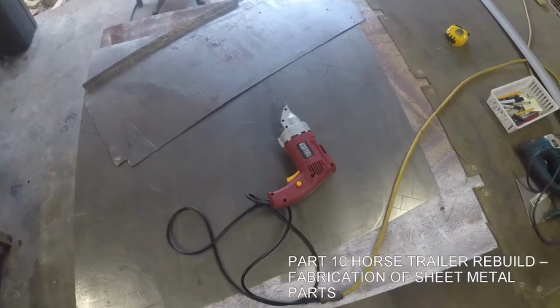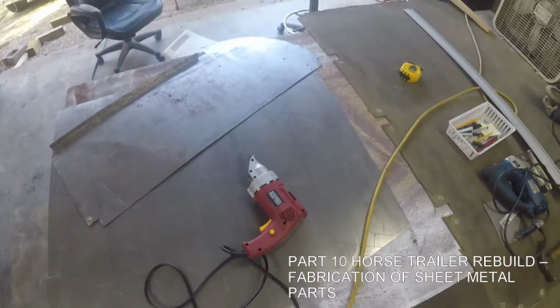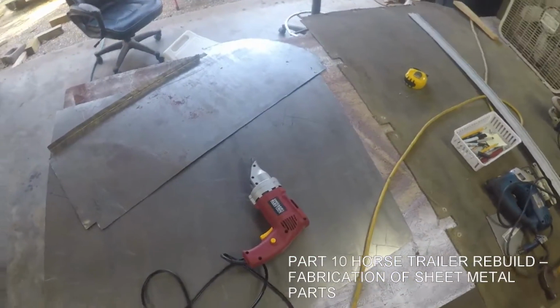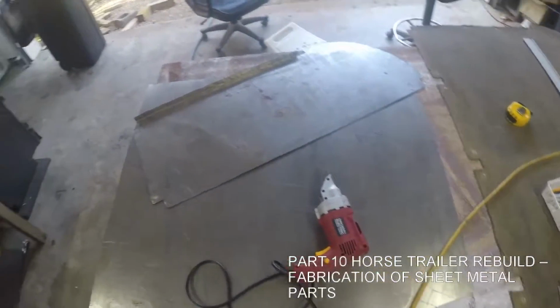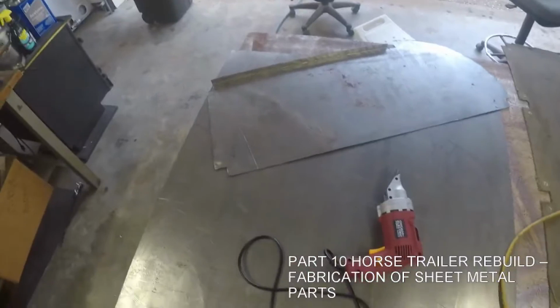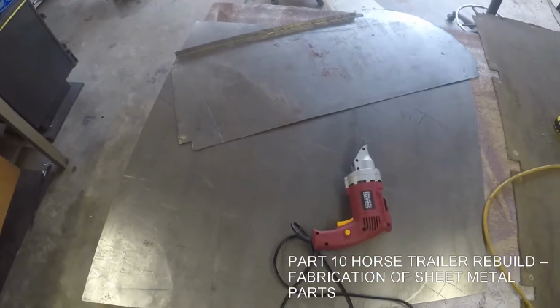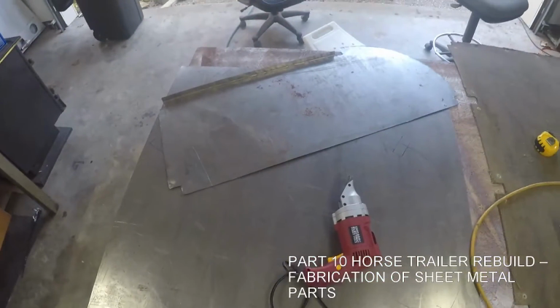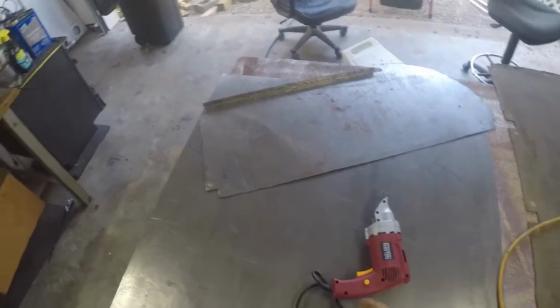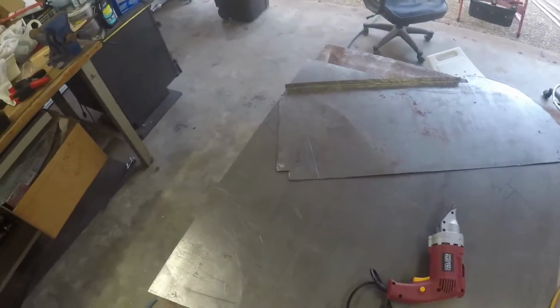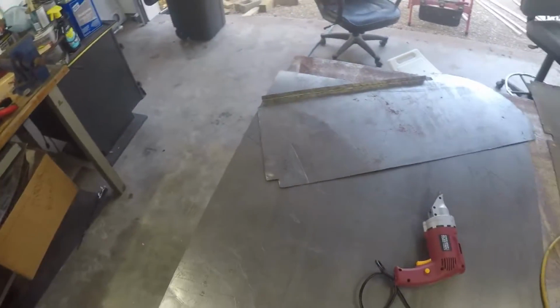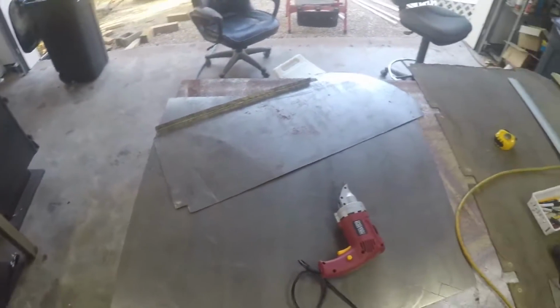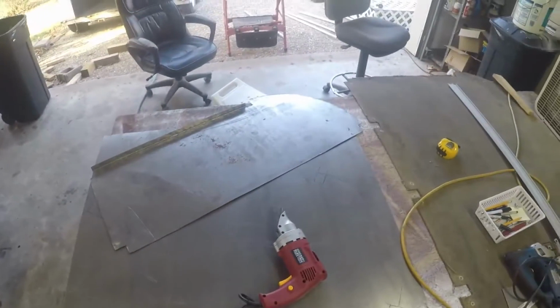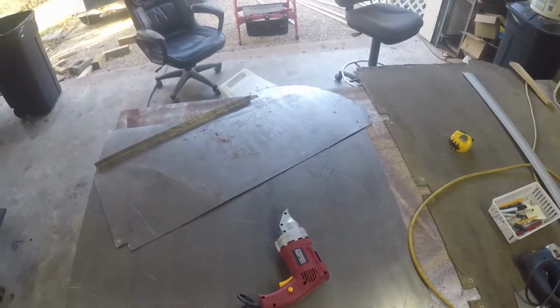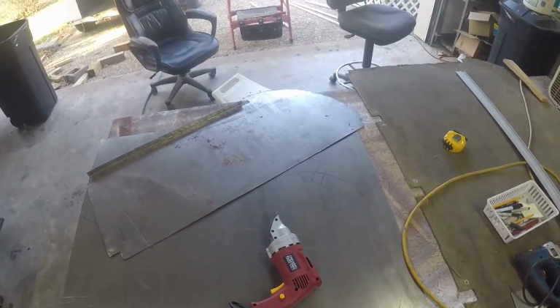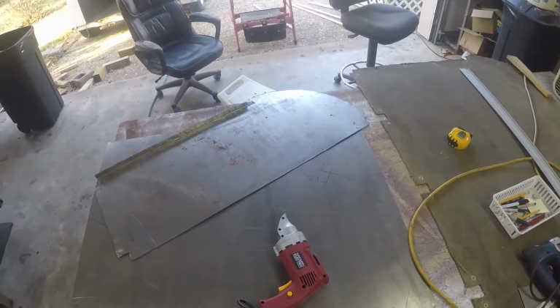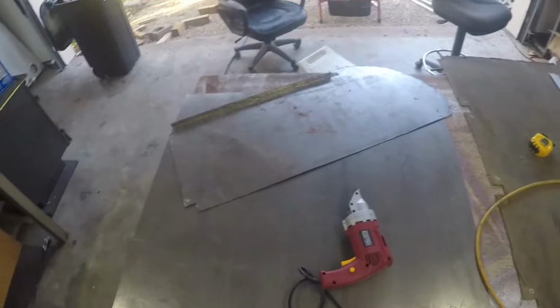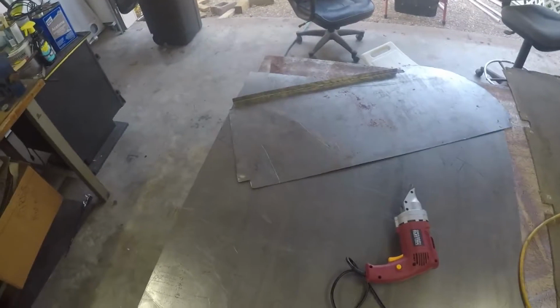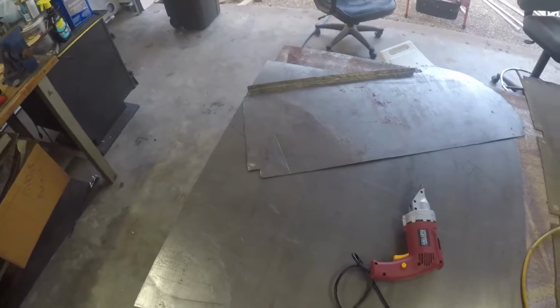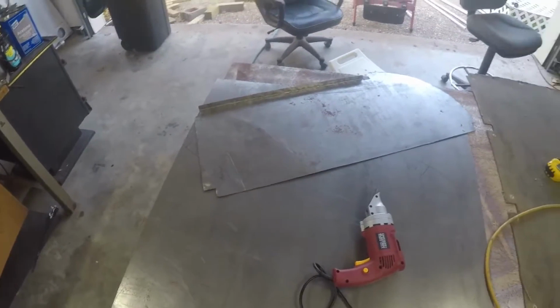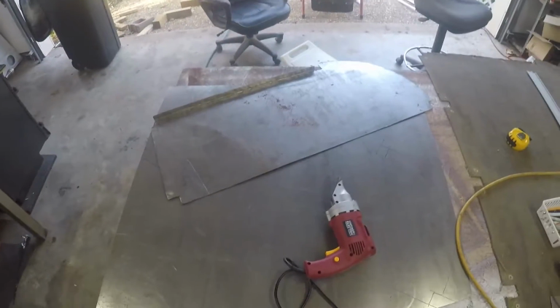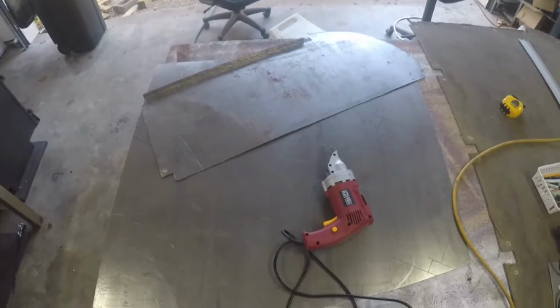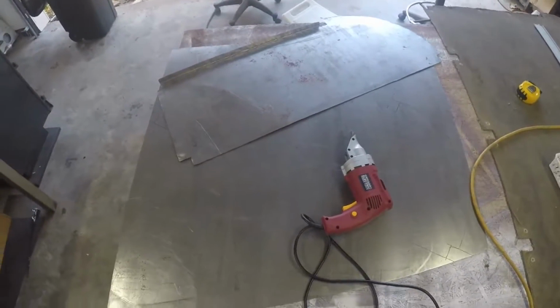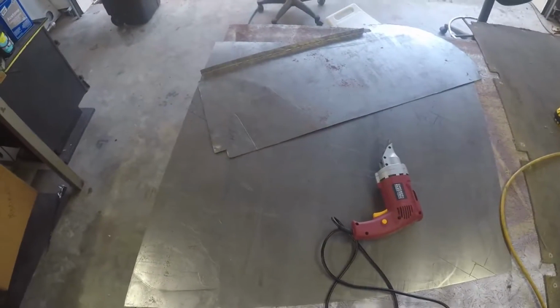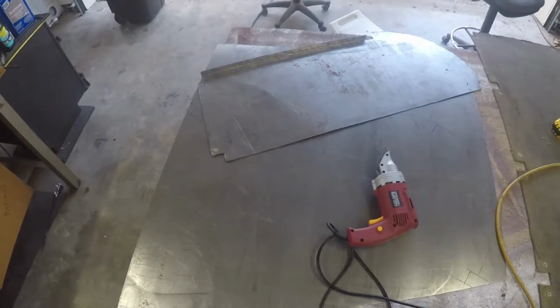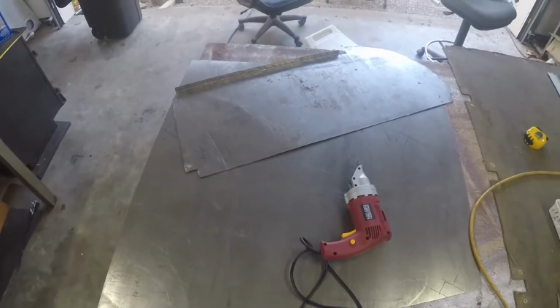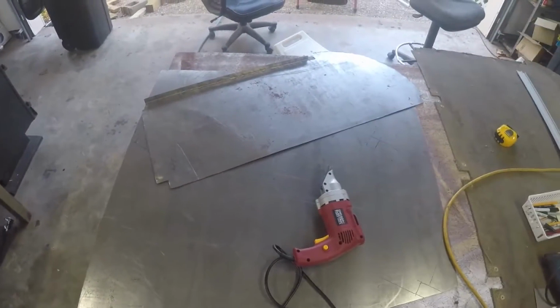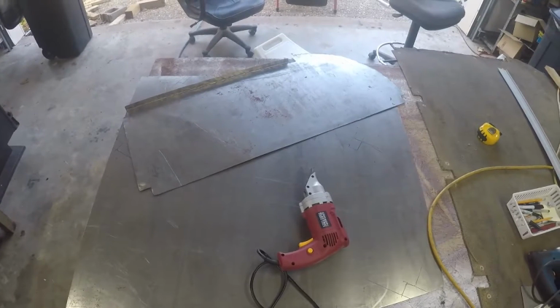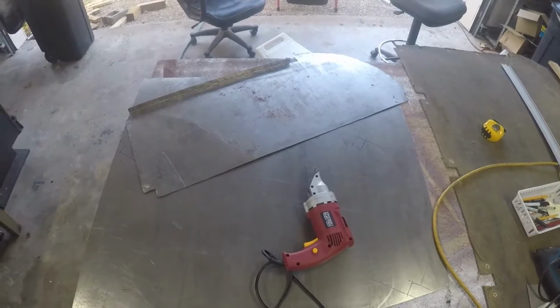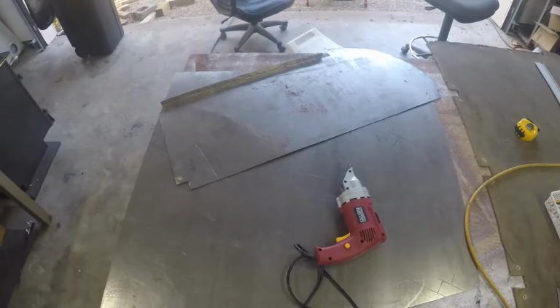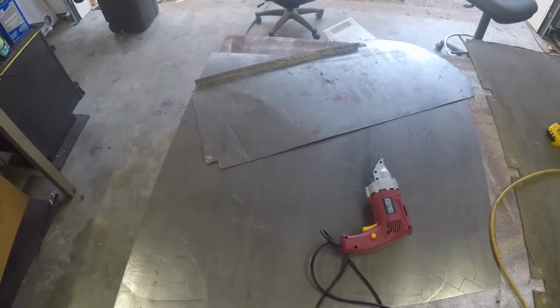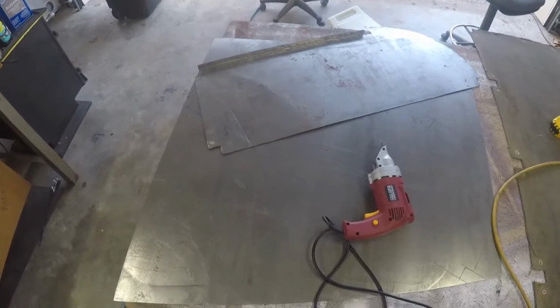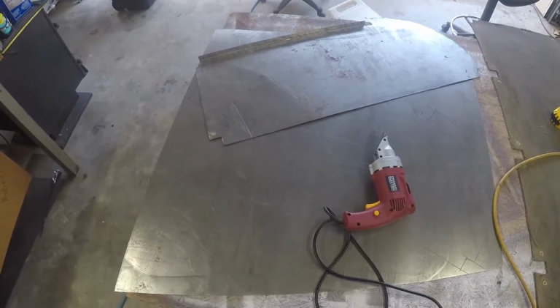I've started making the doublers that I'm going to put over that corroded area. This is one that I've completed, and I was going to show just a little bit of how I make that one part right there. I'll do a few different shots of the processes I go through to make that part.